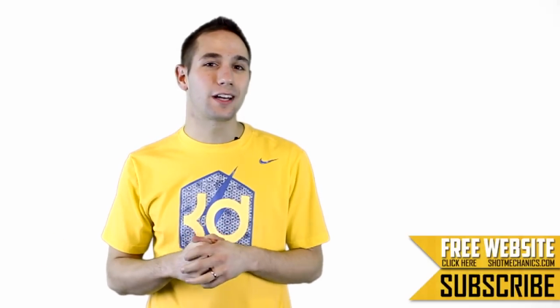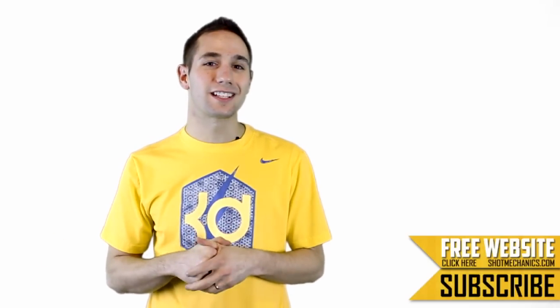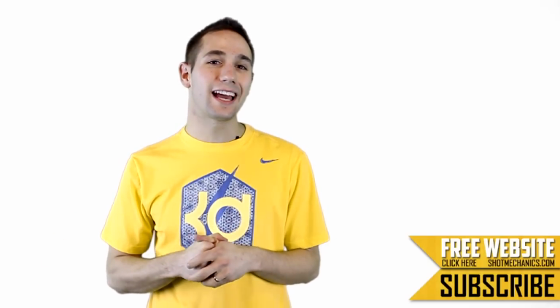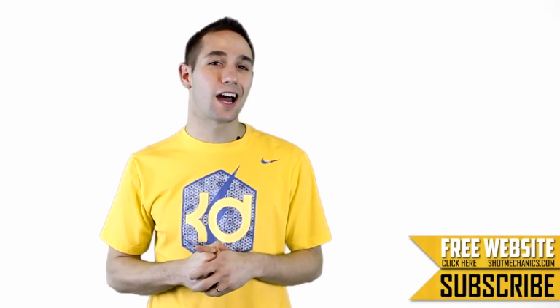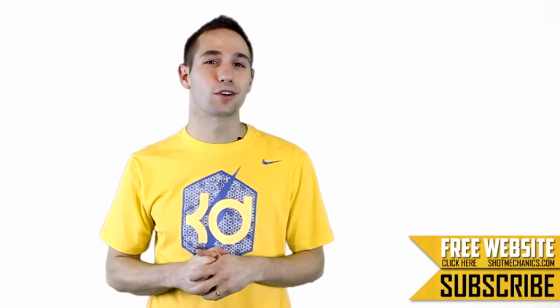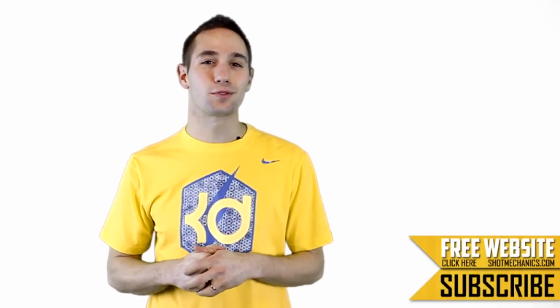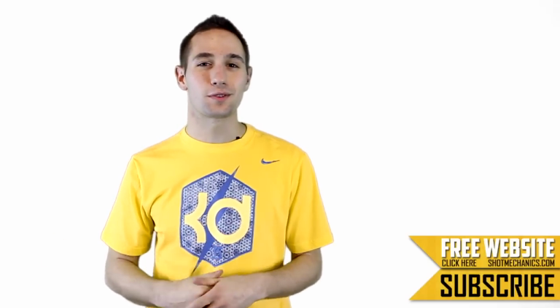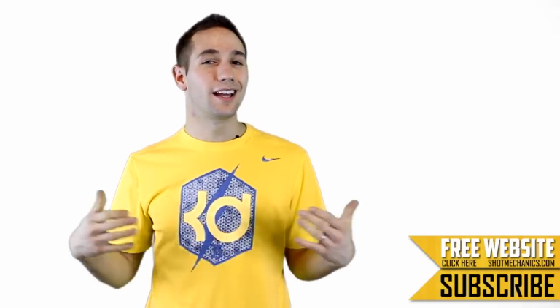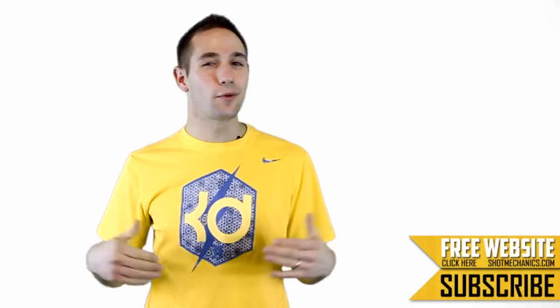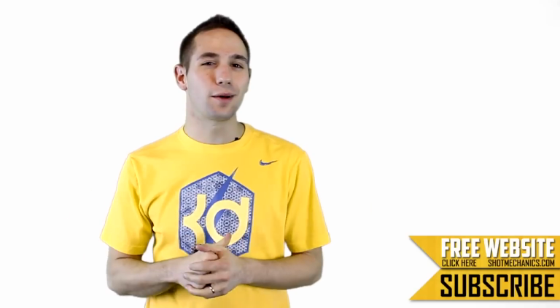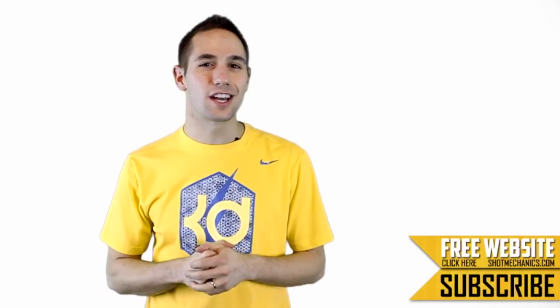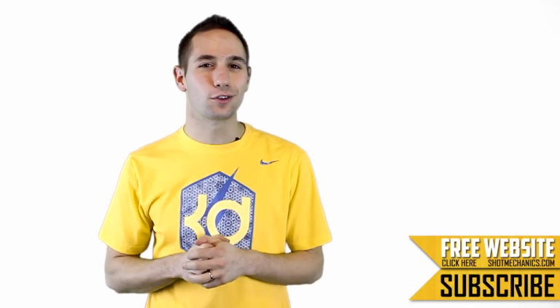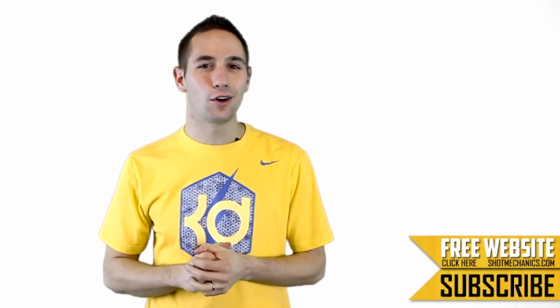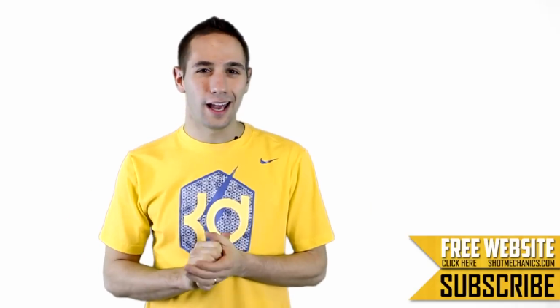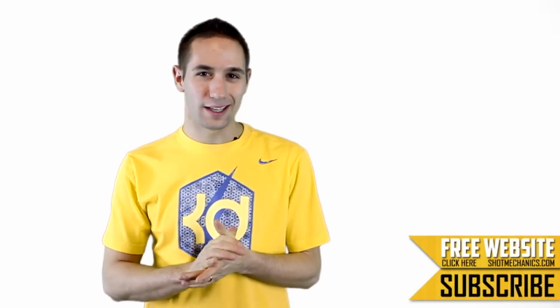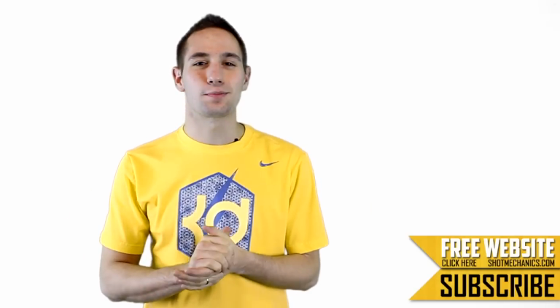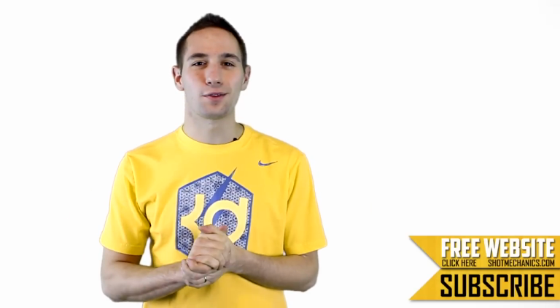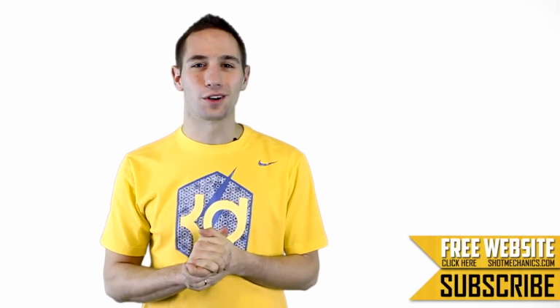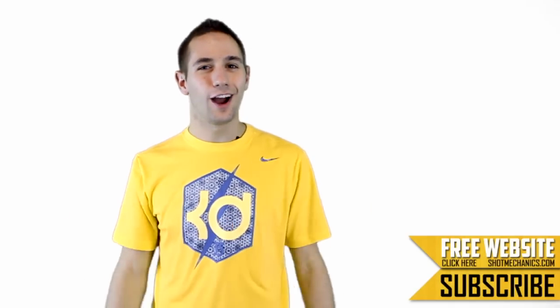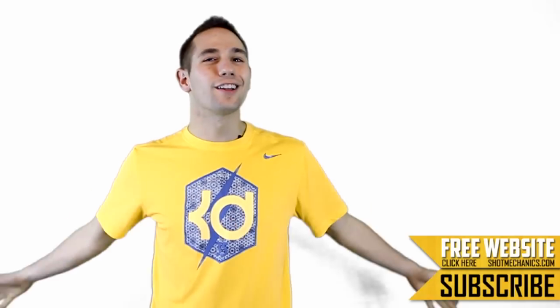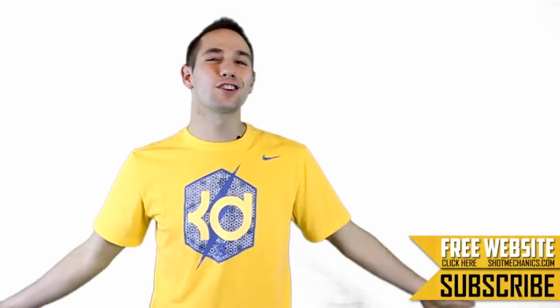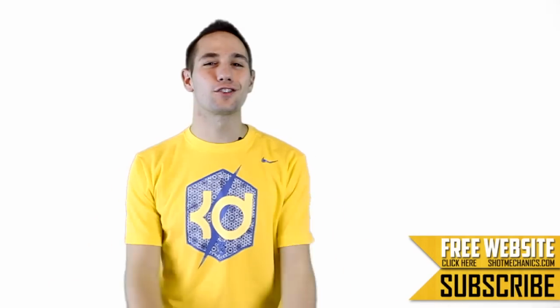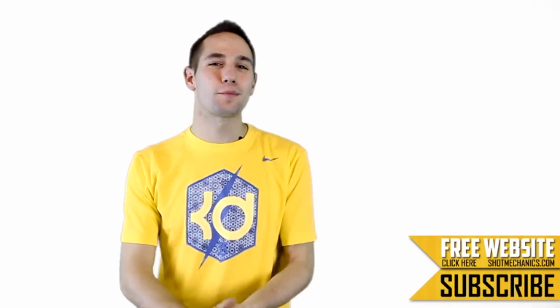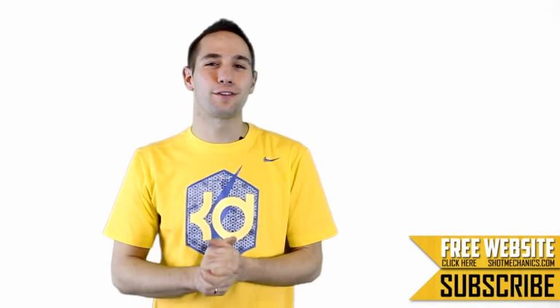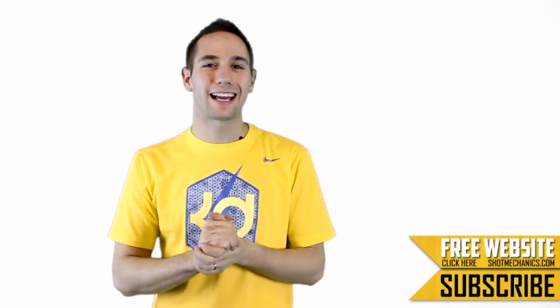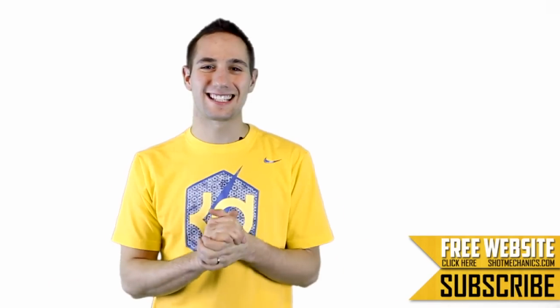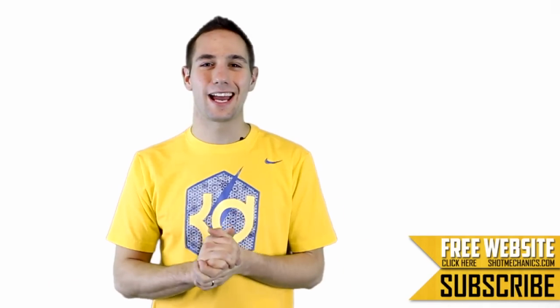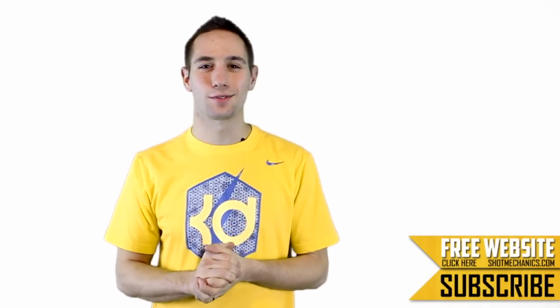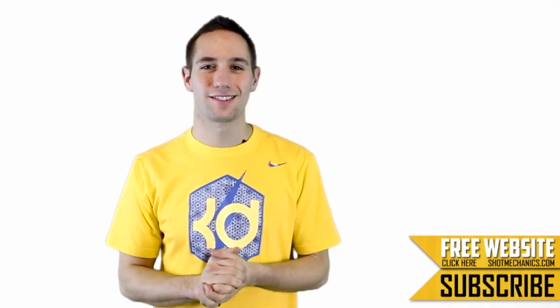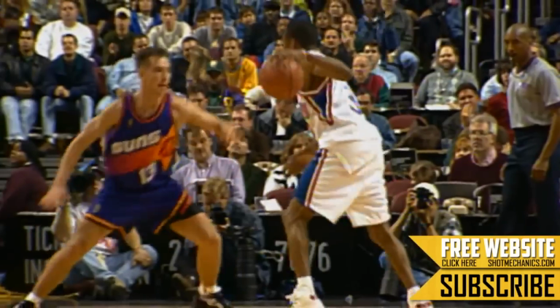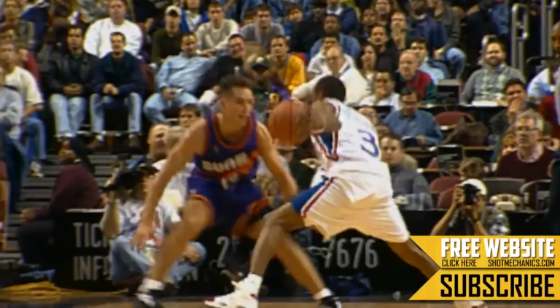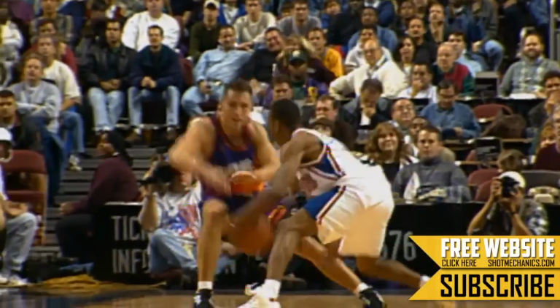If you like what we do over here at Shop Mechanics, feel free to give us a like, comment, or a subscription — that way you help the channel grow and we can keep spreading the word. All right, let's learn how to drop your defender like a sack of hammers.